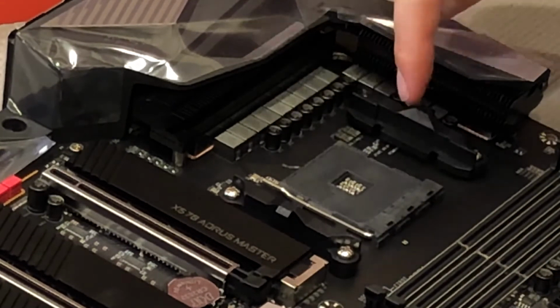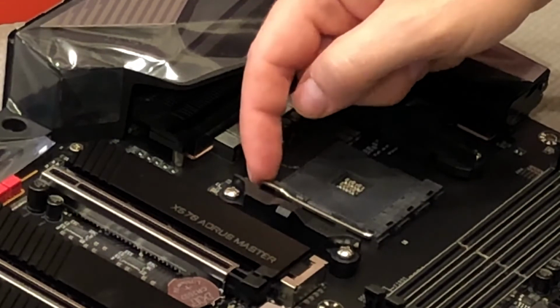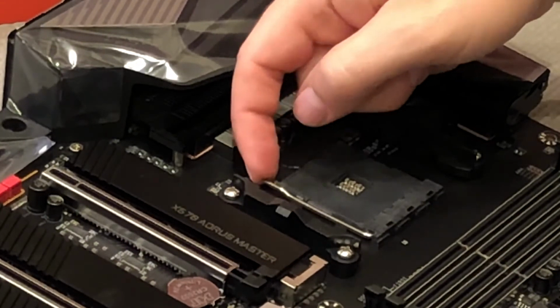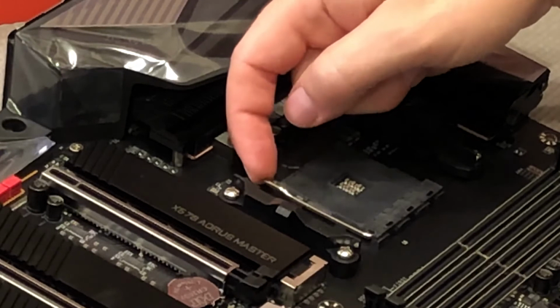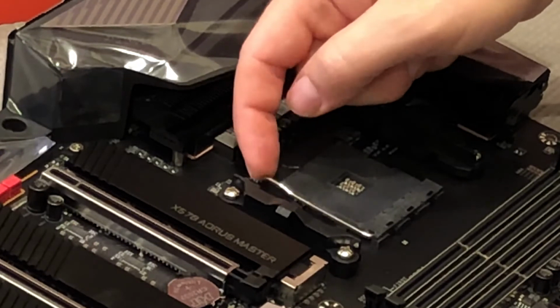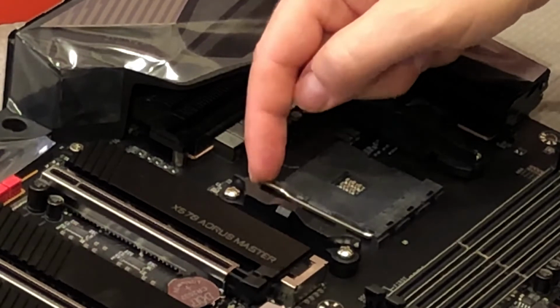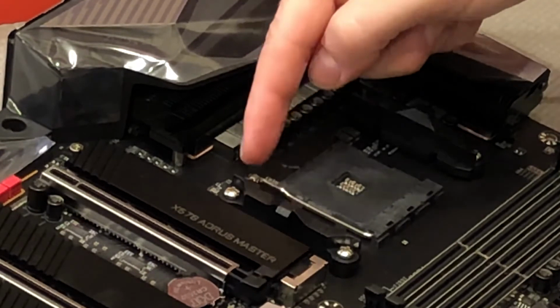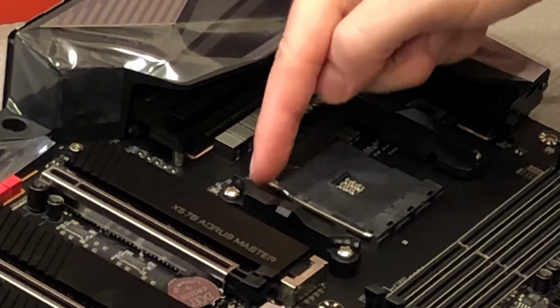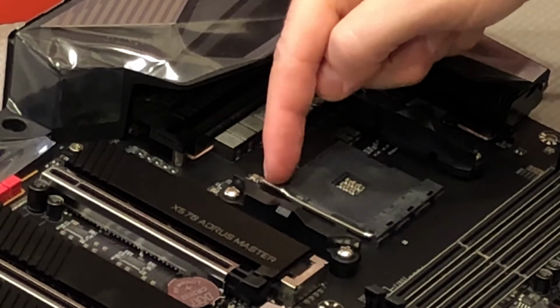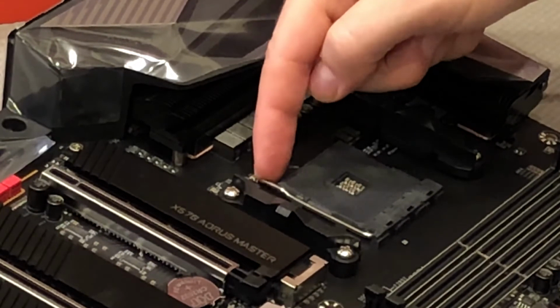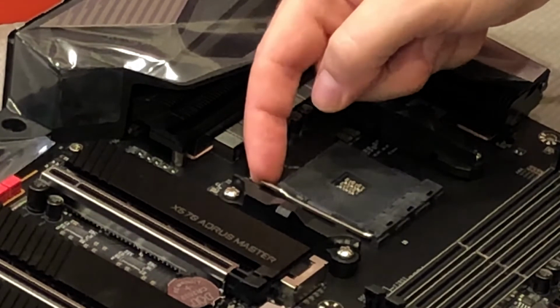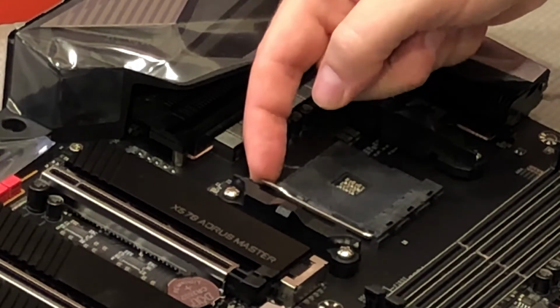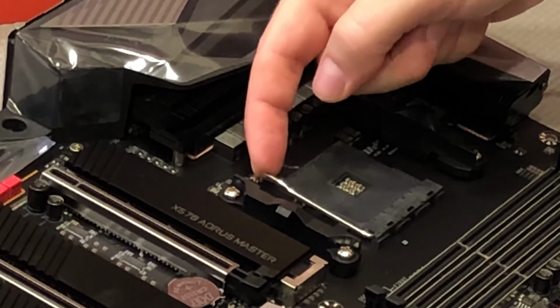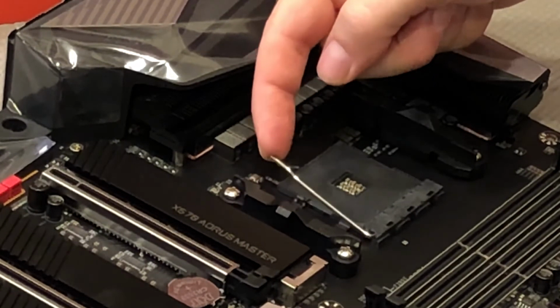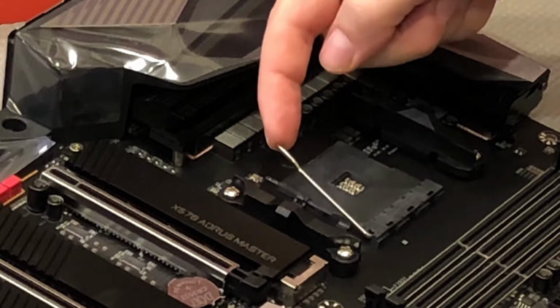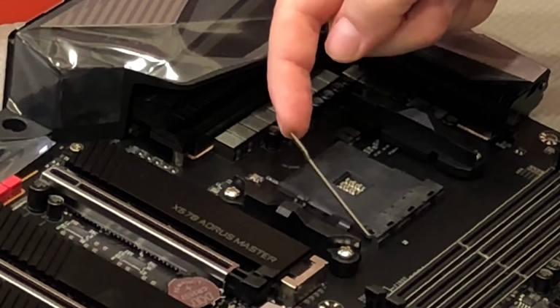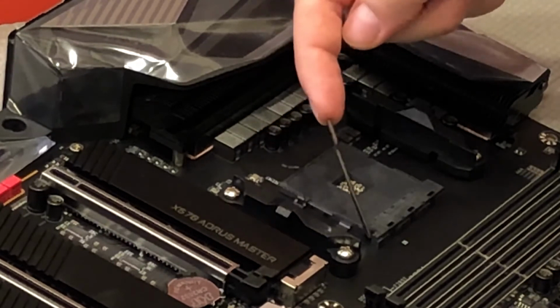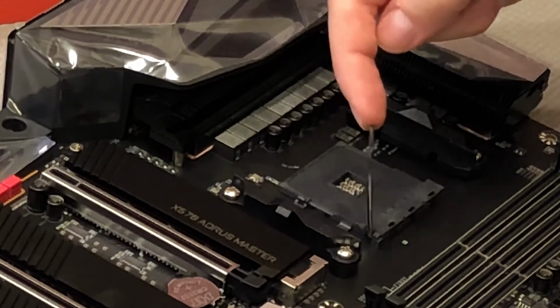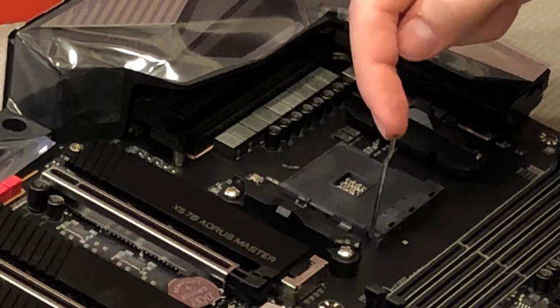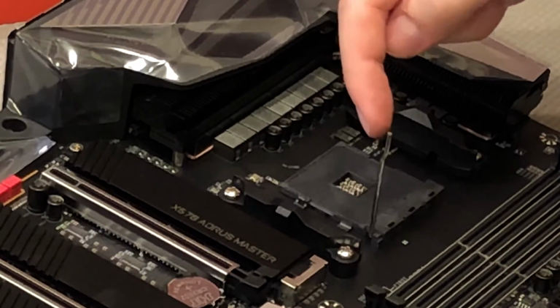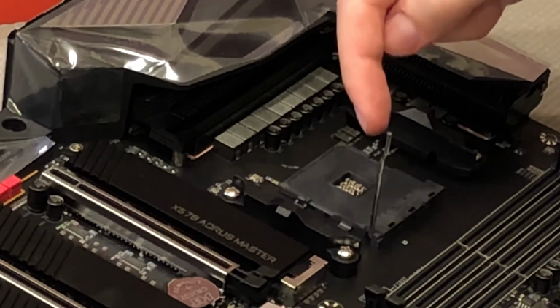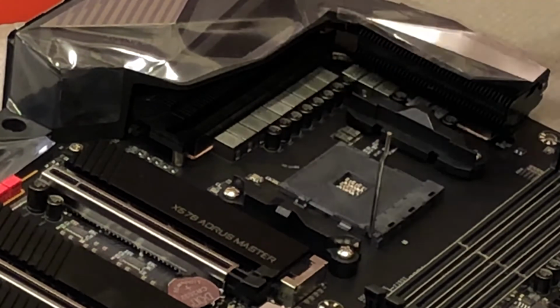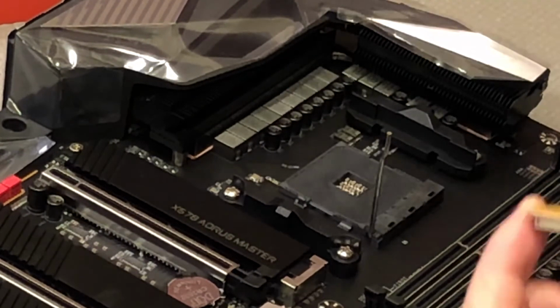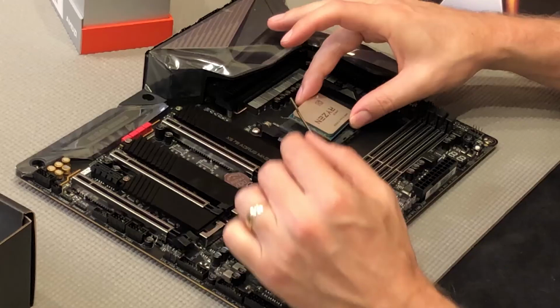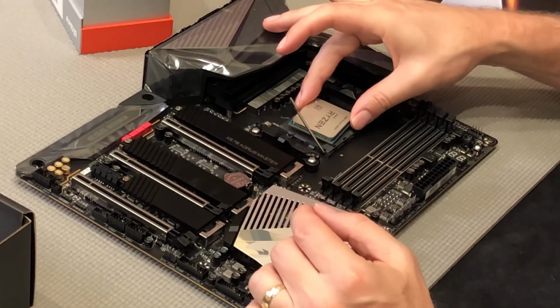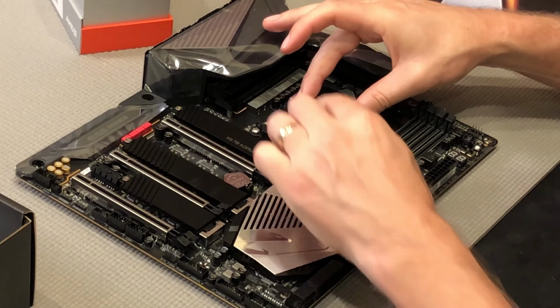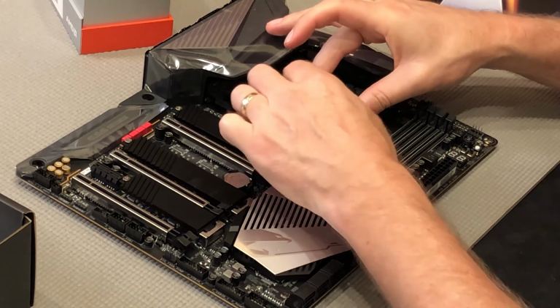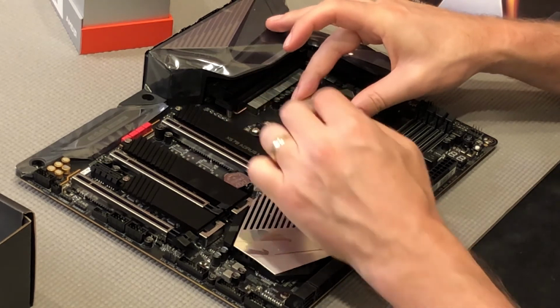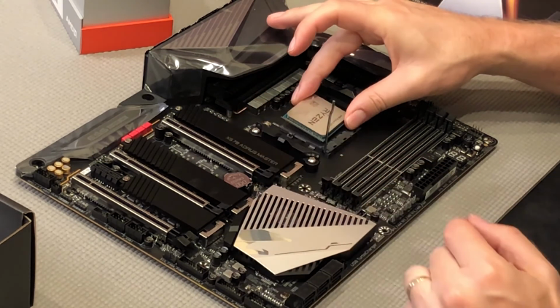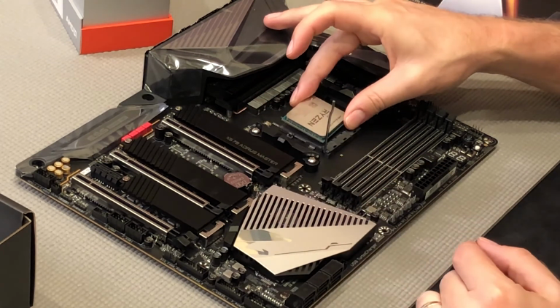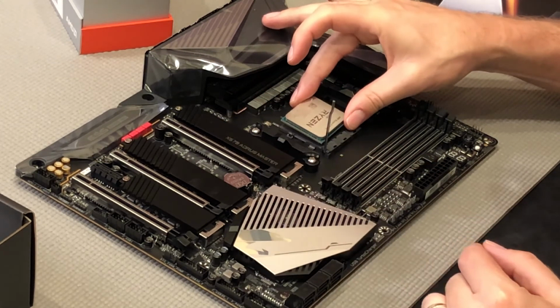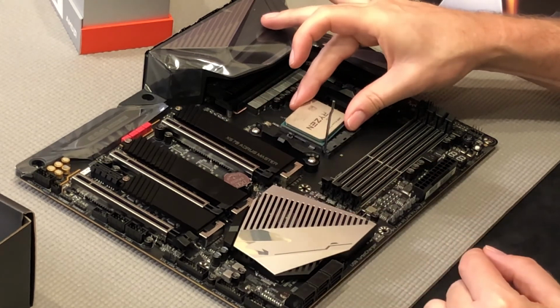But before you do that, you want to lift this little bar. So you push it out just a little bit to release it from the tensioner. You want to make sure that that's up. So here we go — we're going to install this guy right now. Let me drop this guy in here. Make sure that's up.